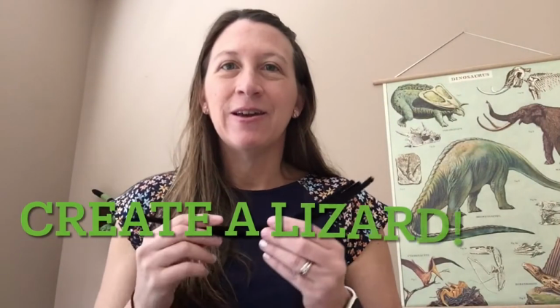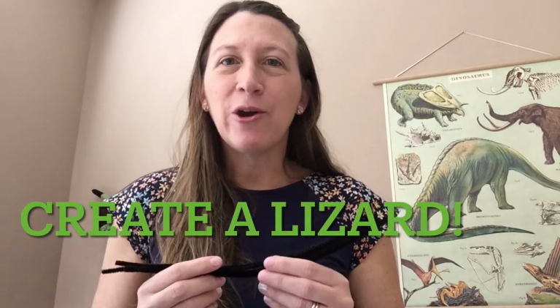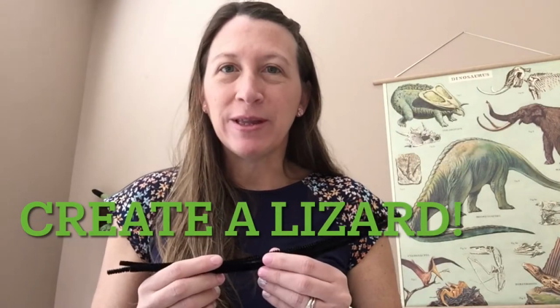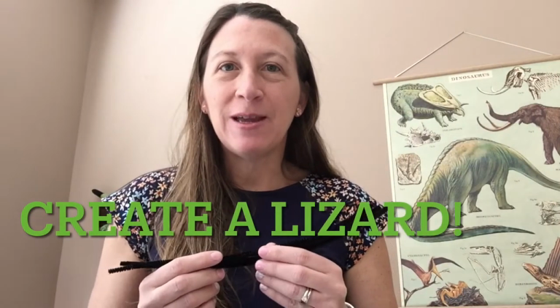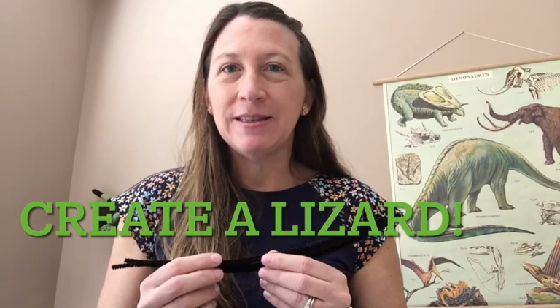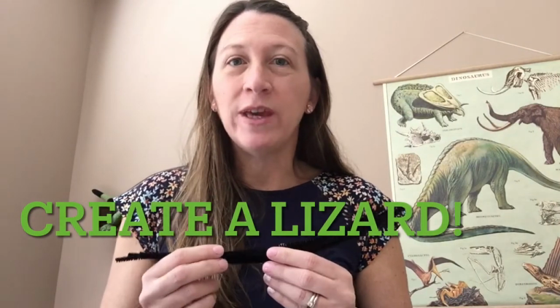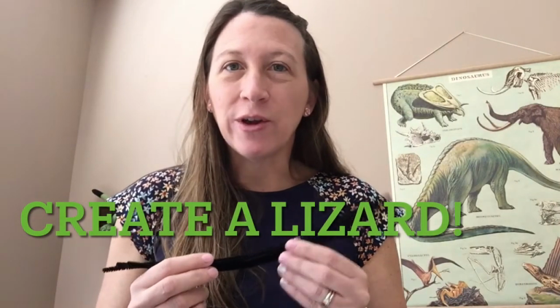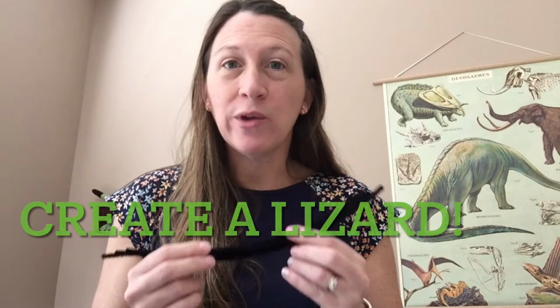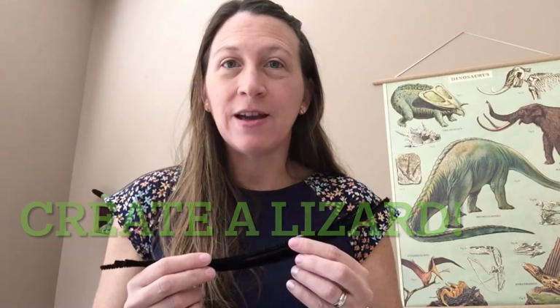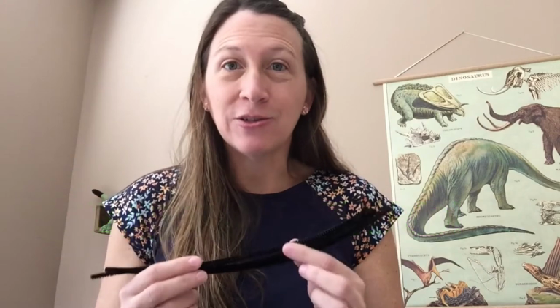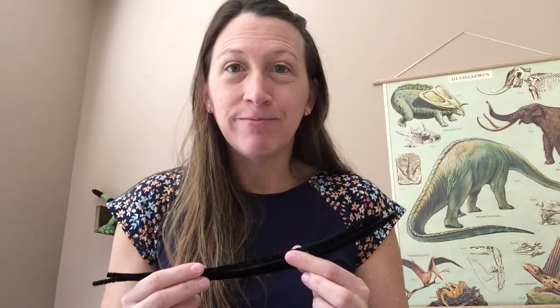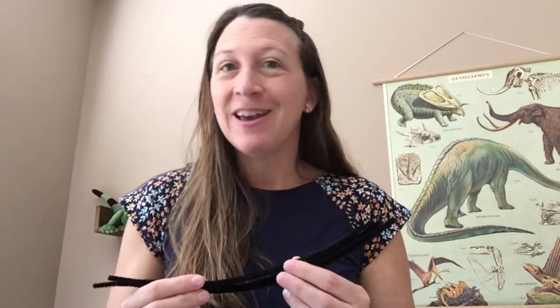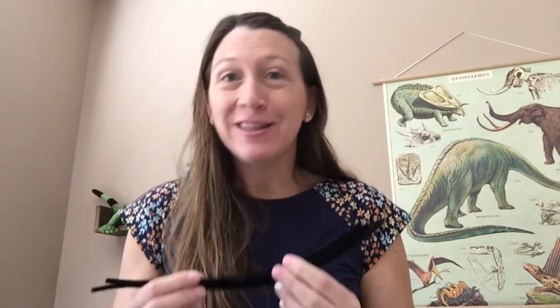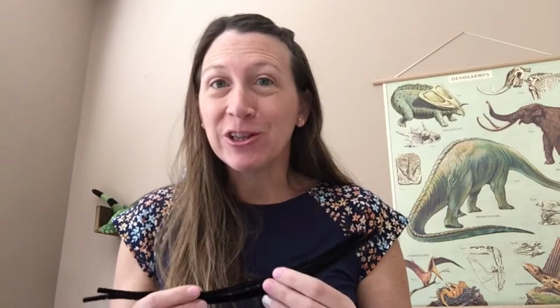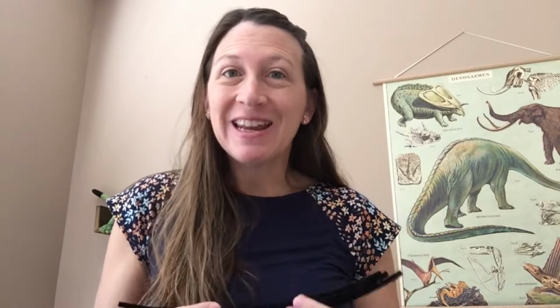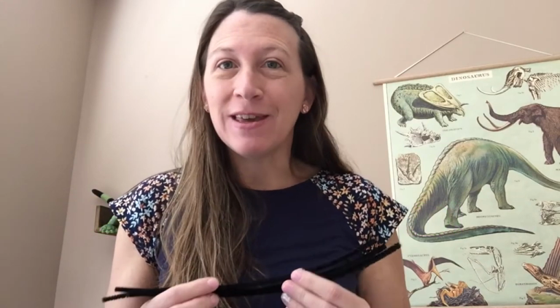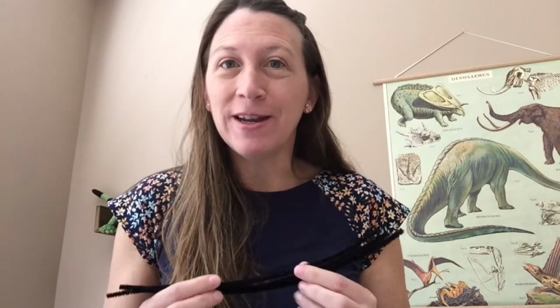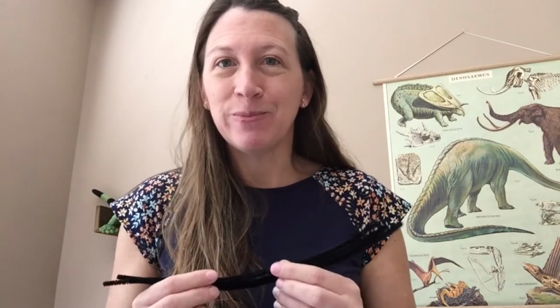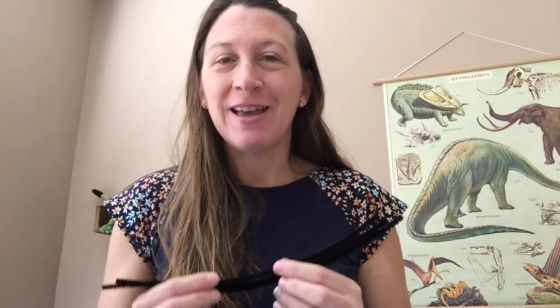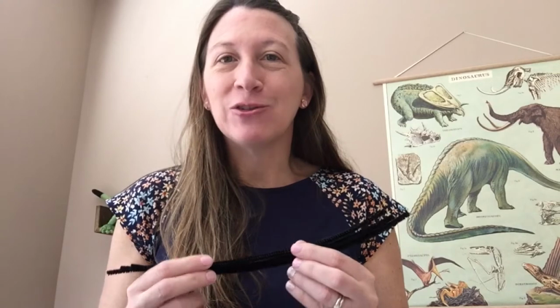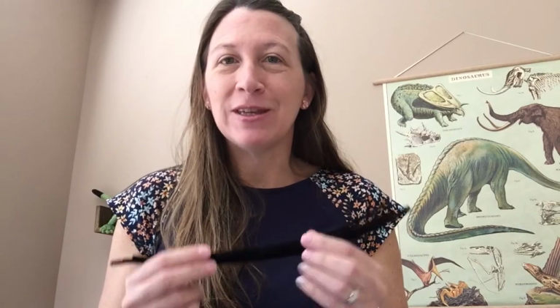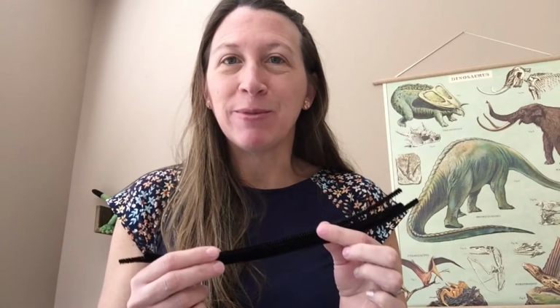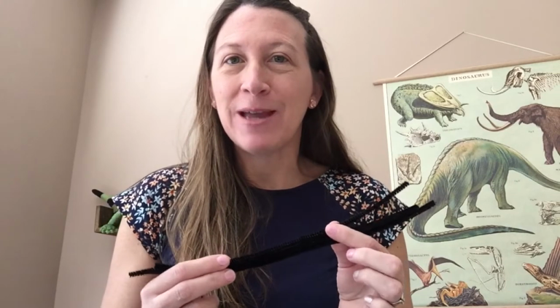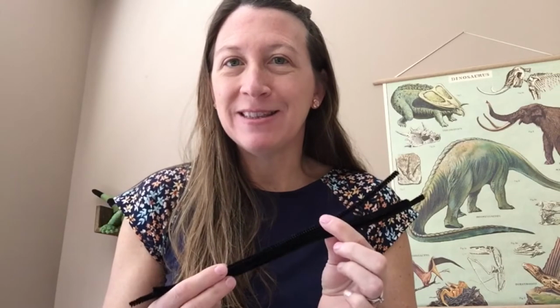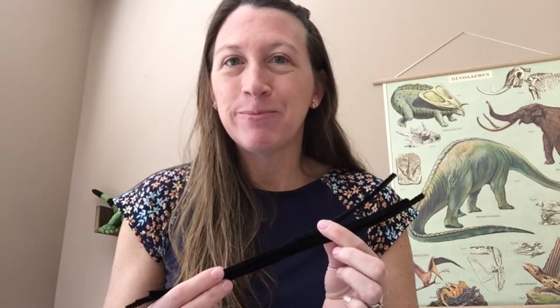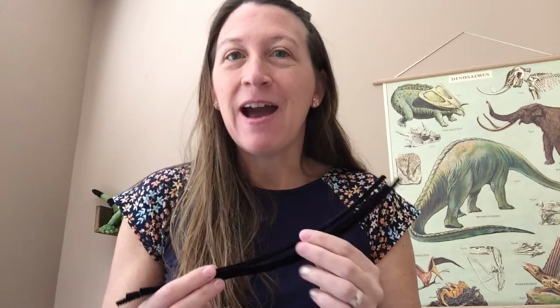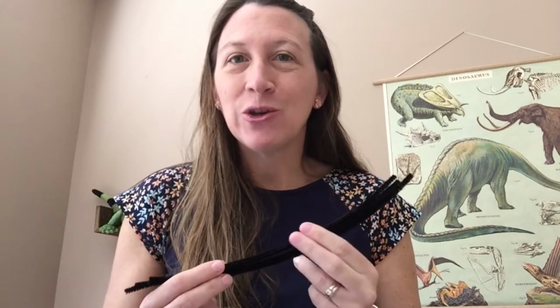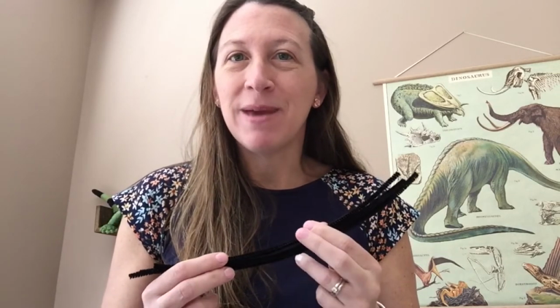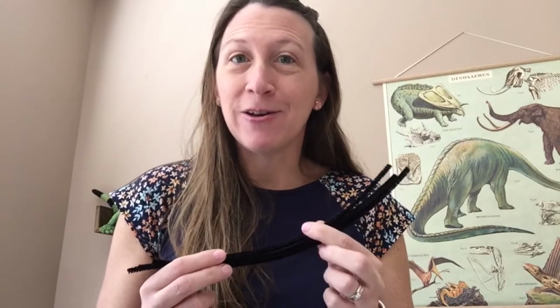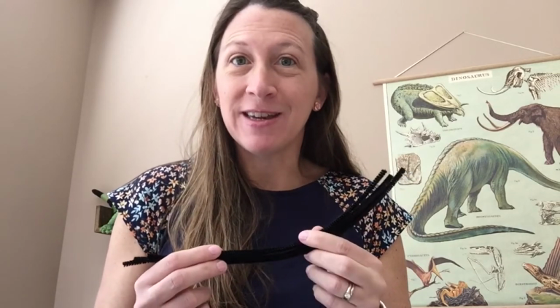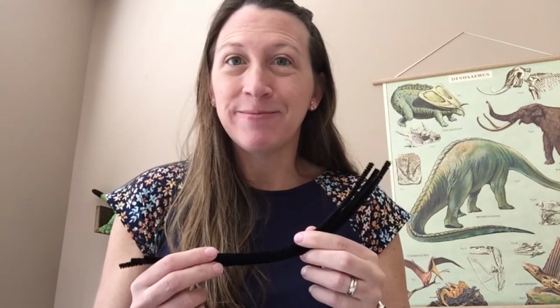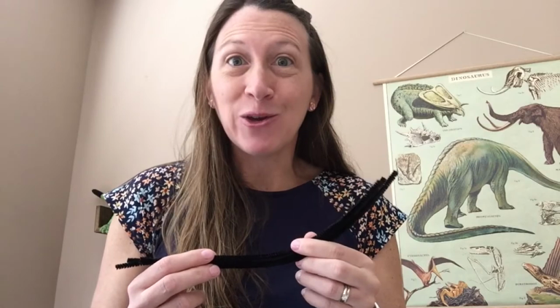With our pipe cleaners and beads, we are going to create a lizard. Your lizard can look any way that you want it to, as long as you're using the pipe cleaner and beads. I'll show you how to make a chameleon. Are you ready?